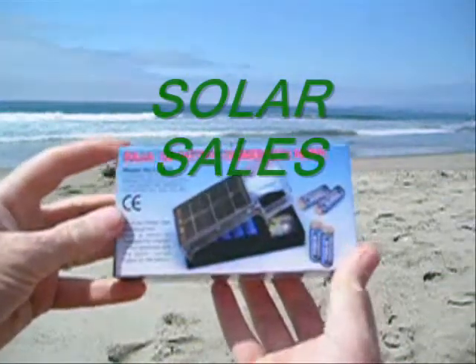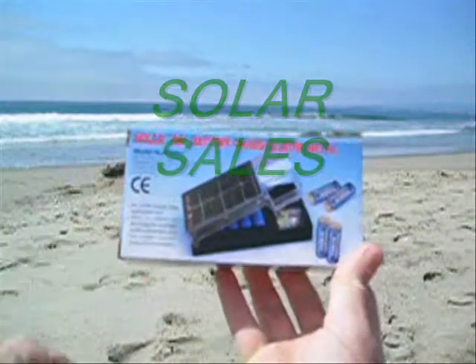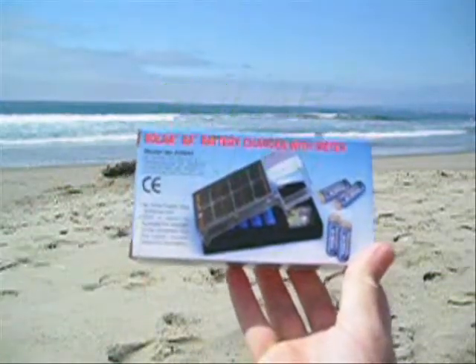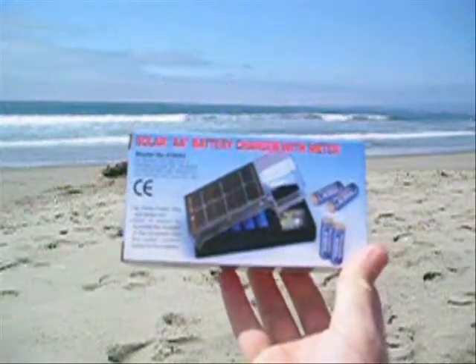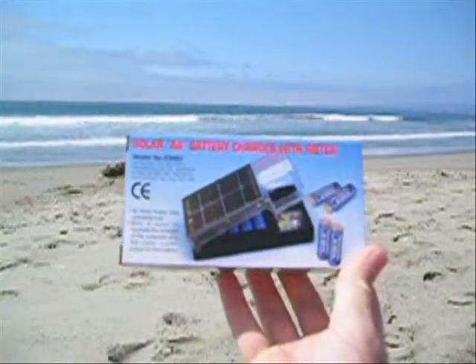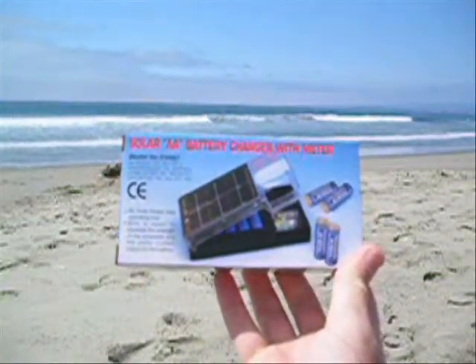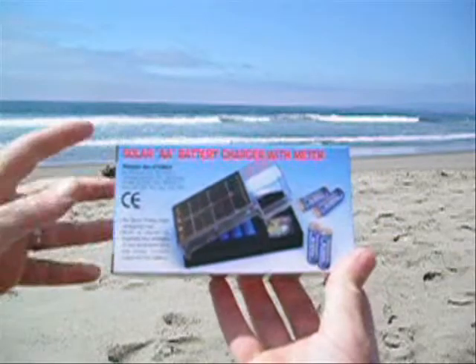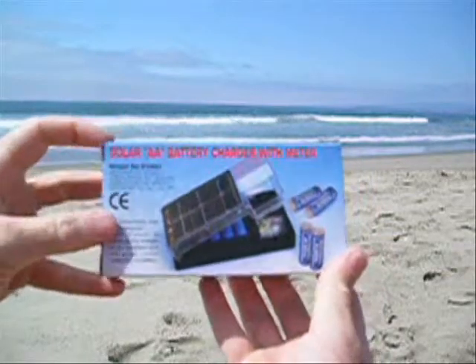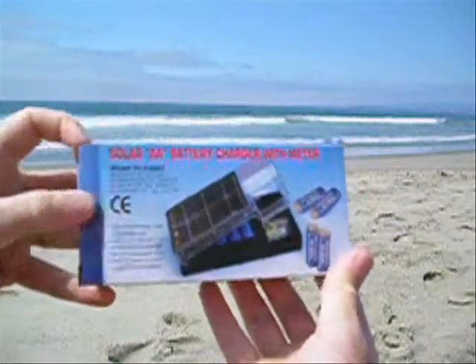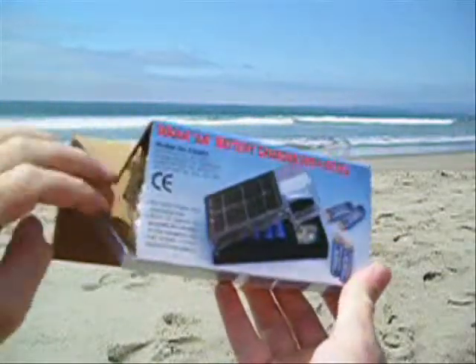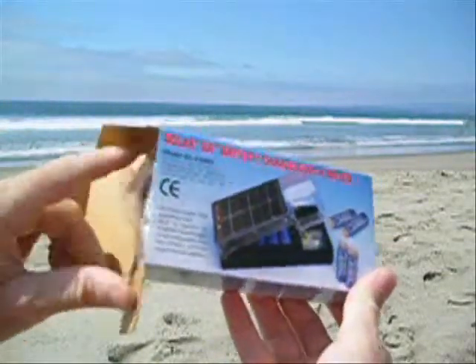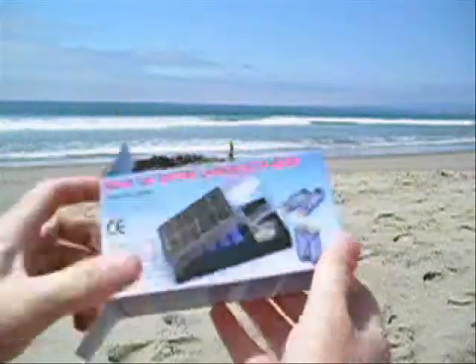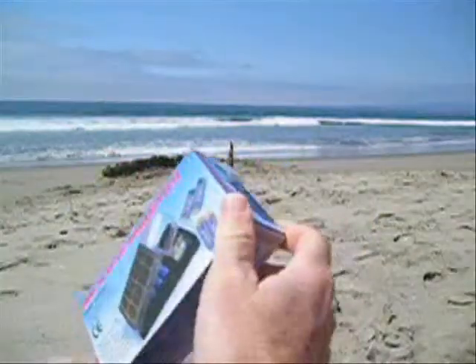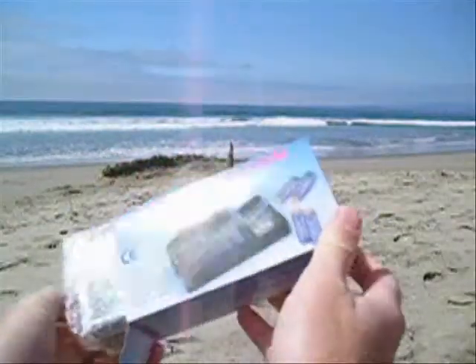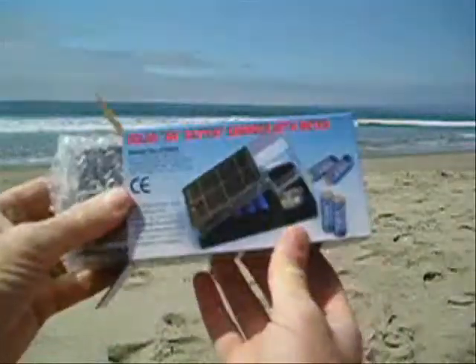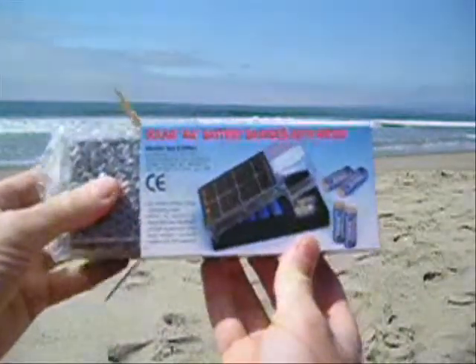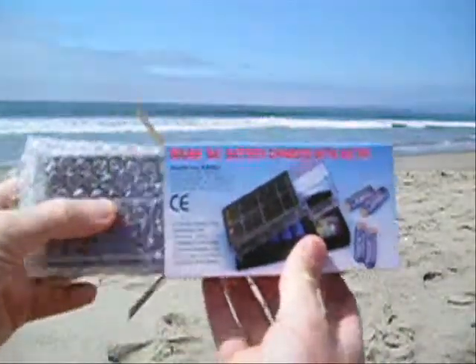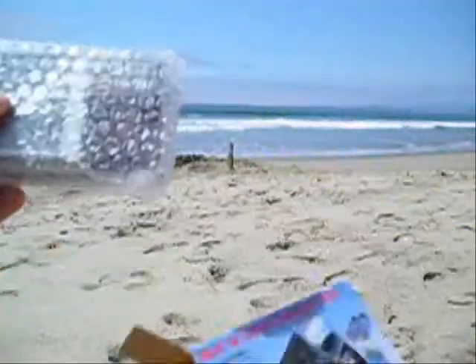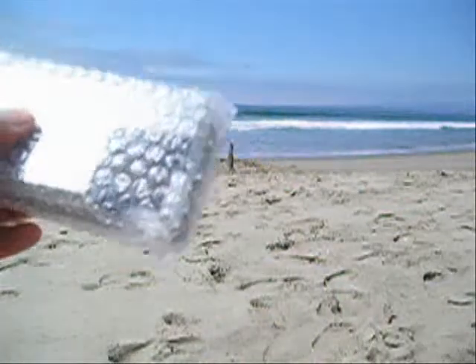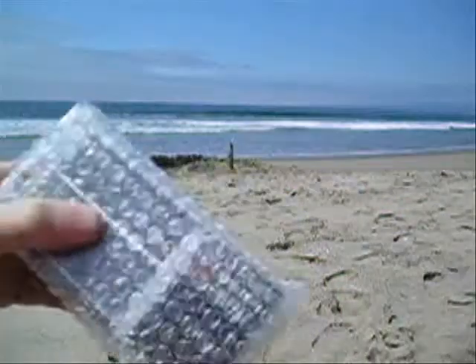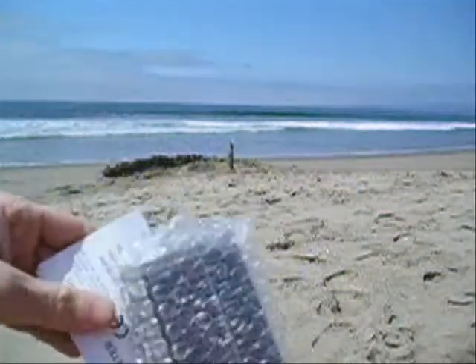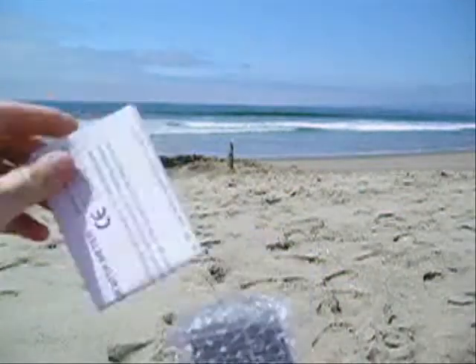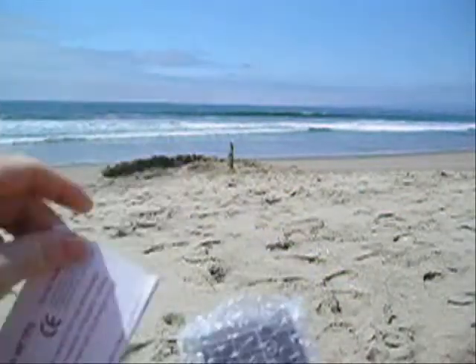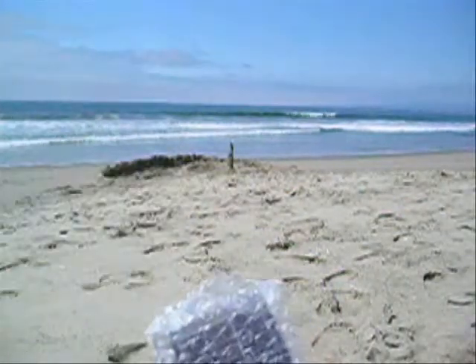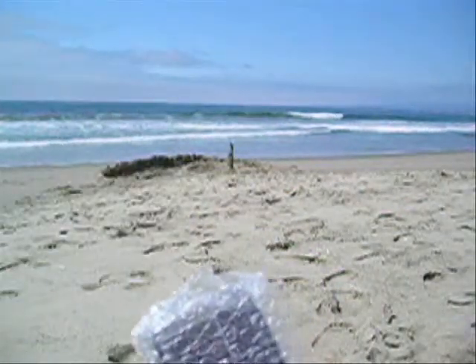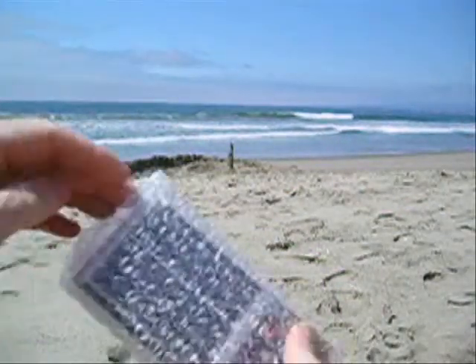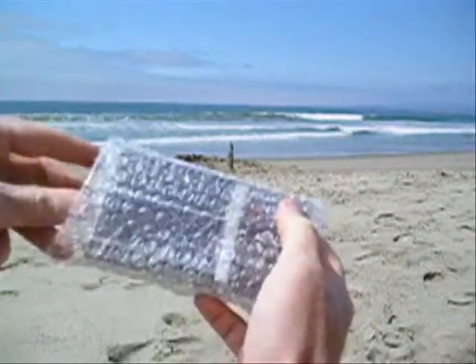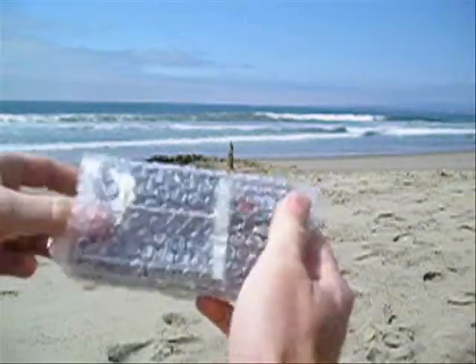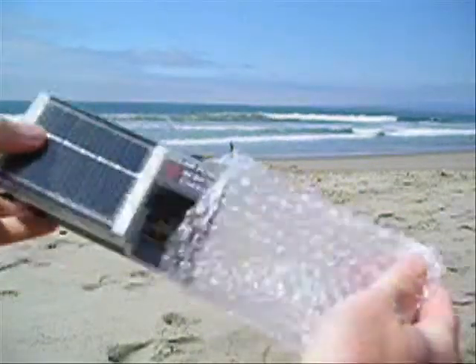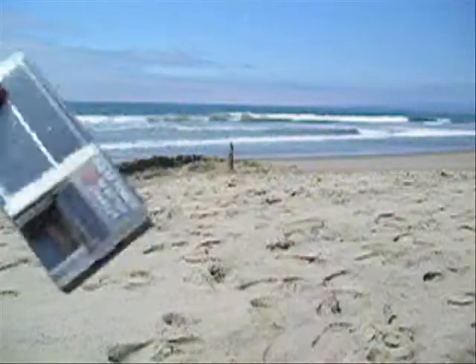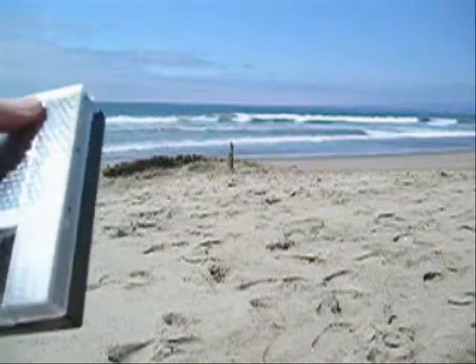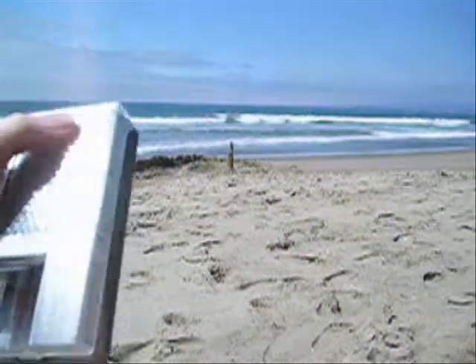We have the solar AA battery charger with meter. It charges up to four AA batteries. Individually packaged in full color gift quality boxes. It comes with a manual to show you how to use it. It's easy to use. Individually bubble wrapped for safe shipping.